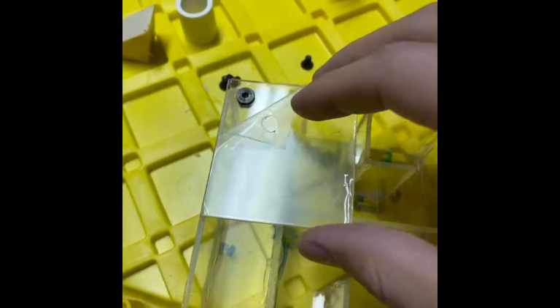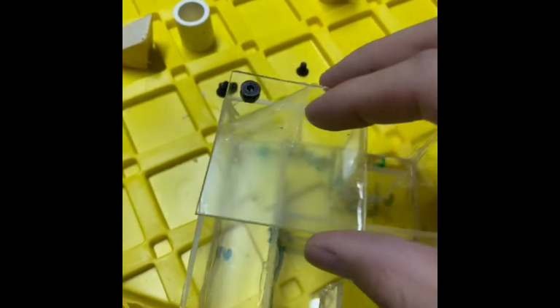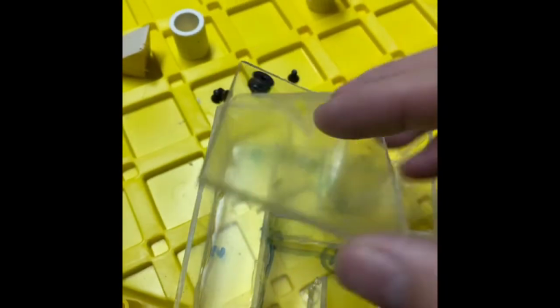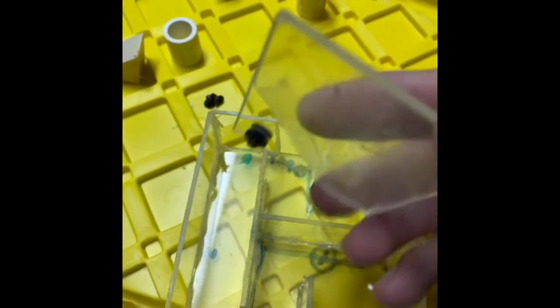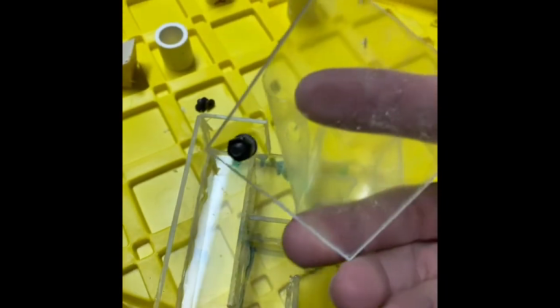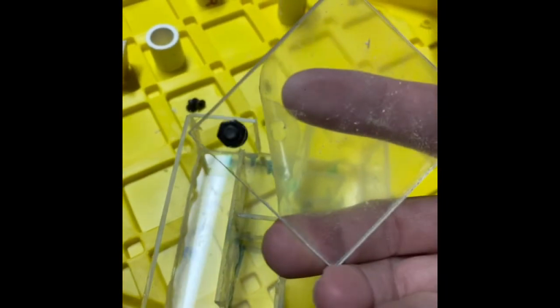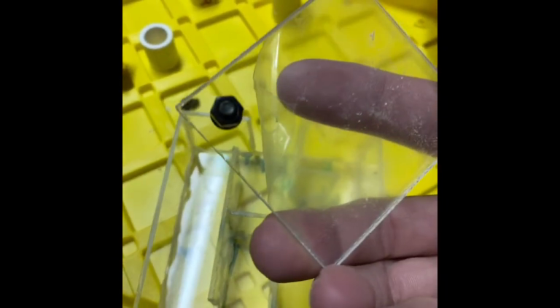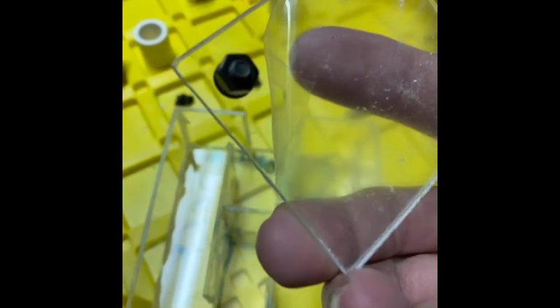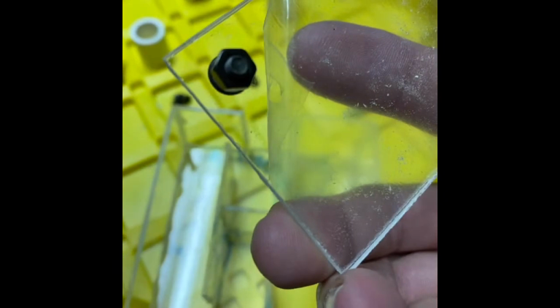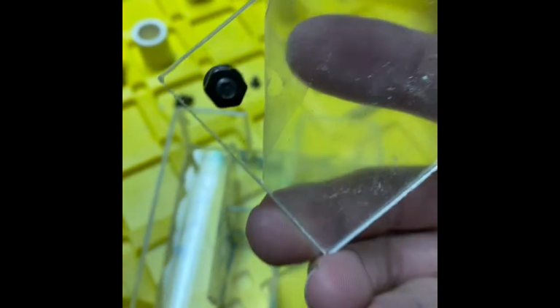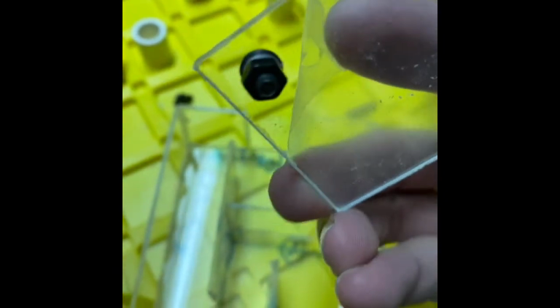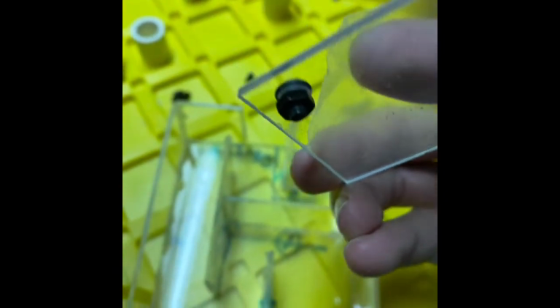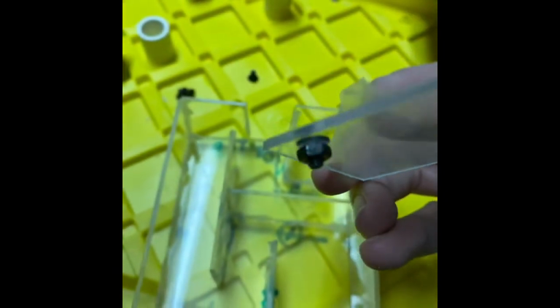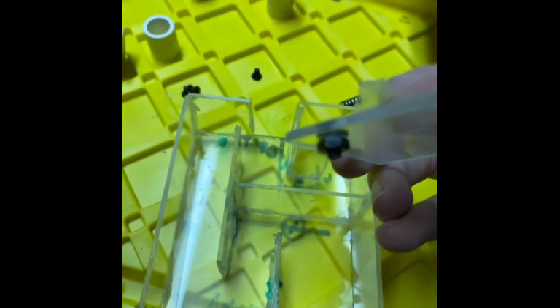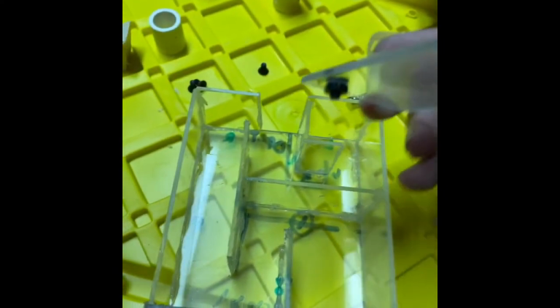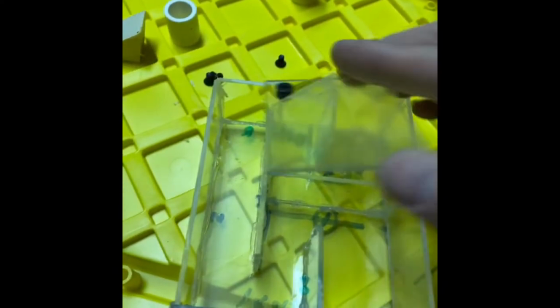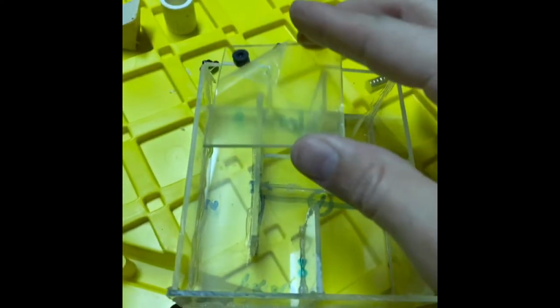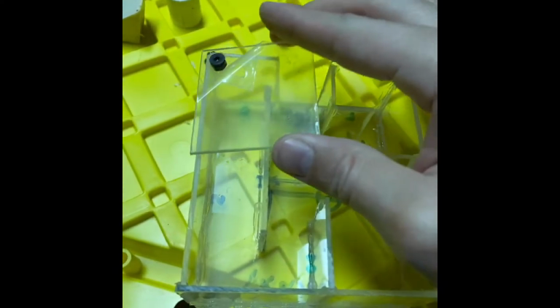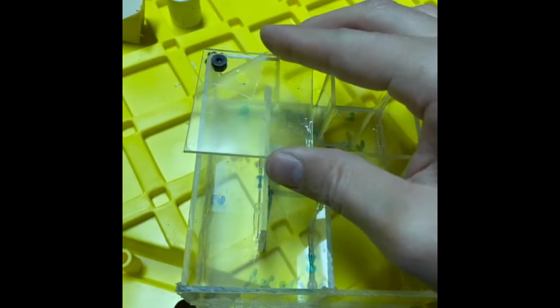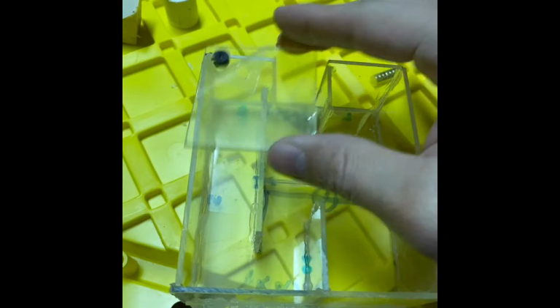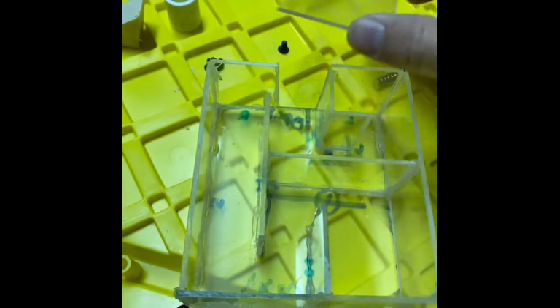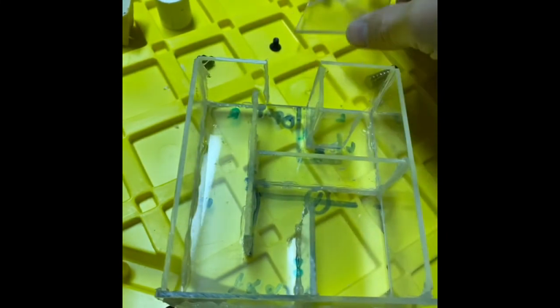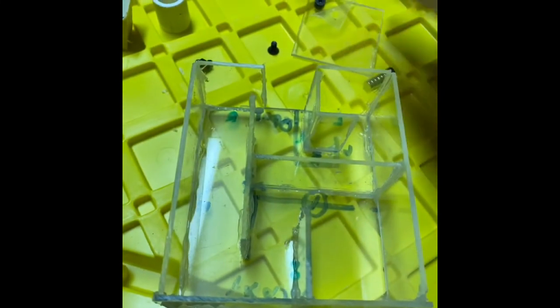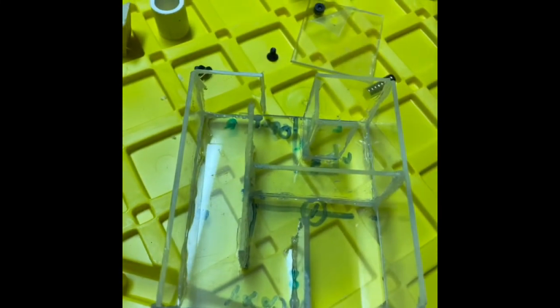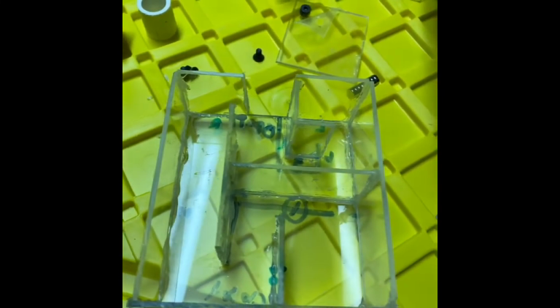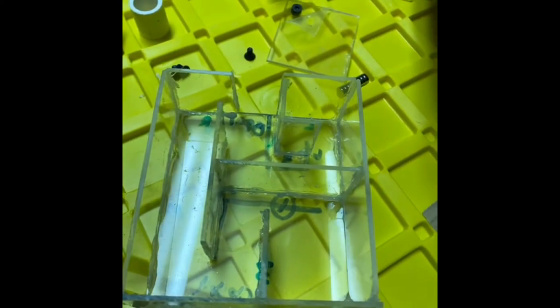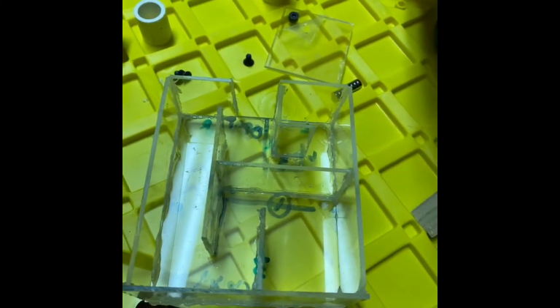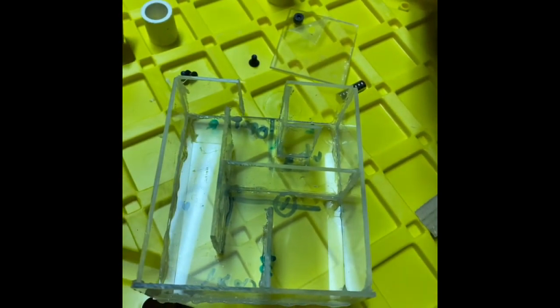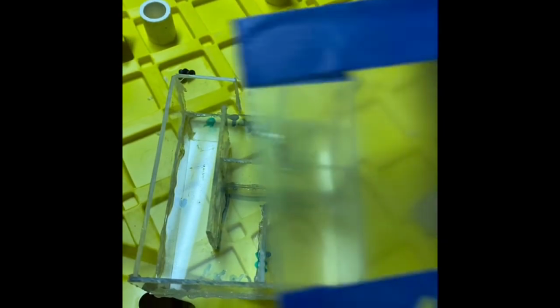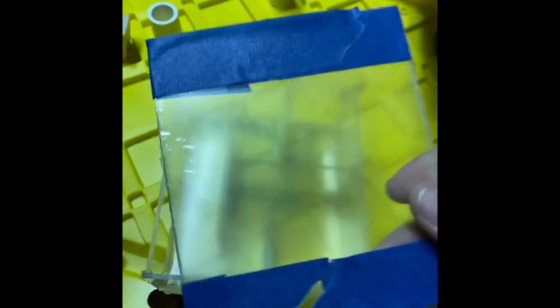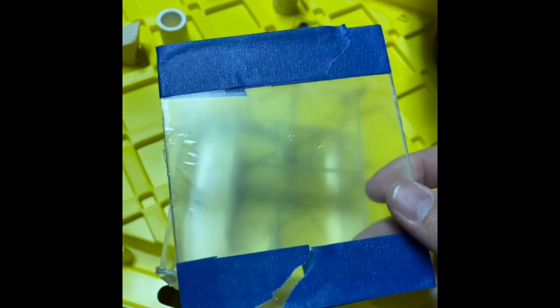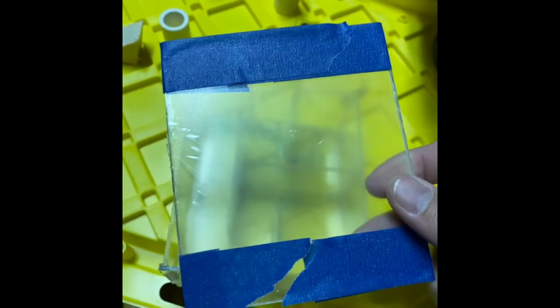I wanted a door panel so I could remove extra food or fish in a hurry. So I have these screws that attach to magnets and pull the door panel on. When you're drilling the plexiglass, it's important to put painter's tape so that your plexiglass doesn't chip as you drill.